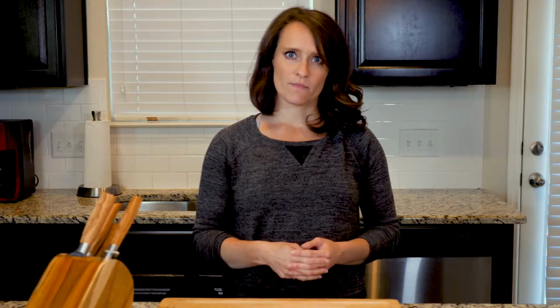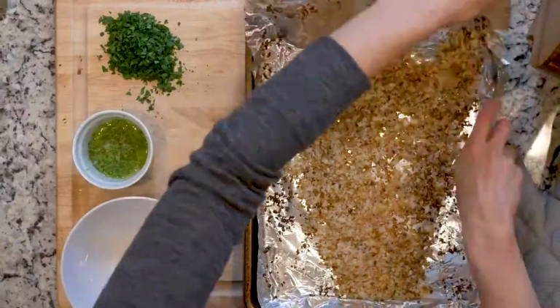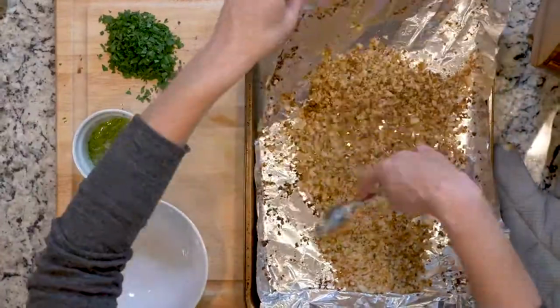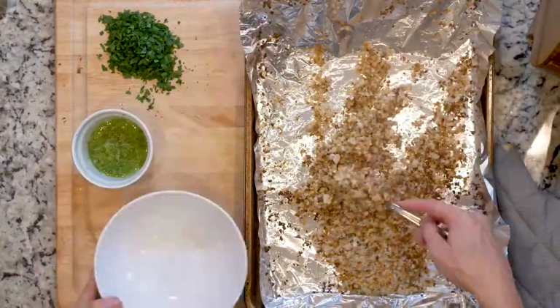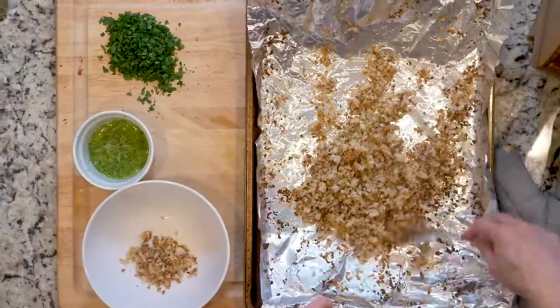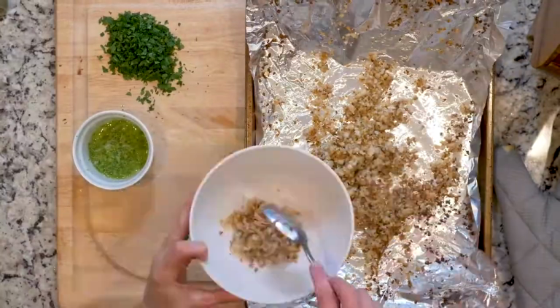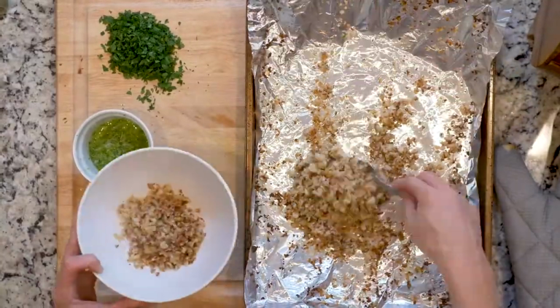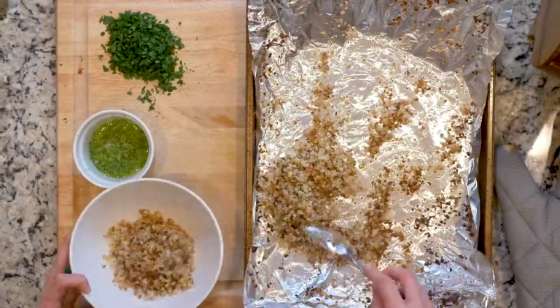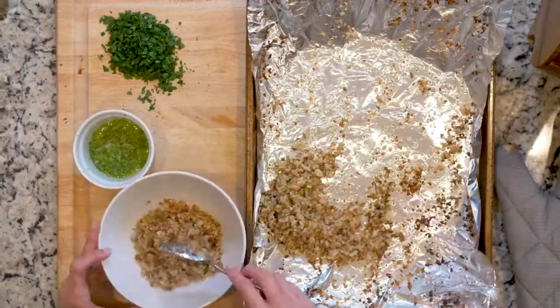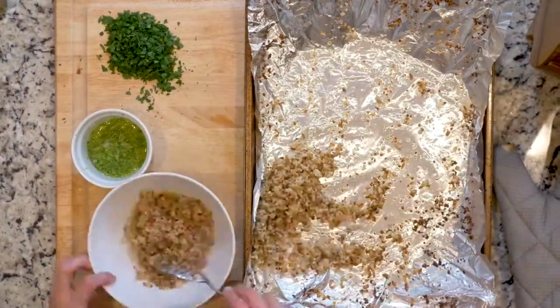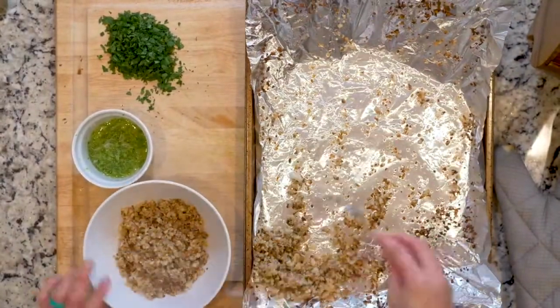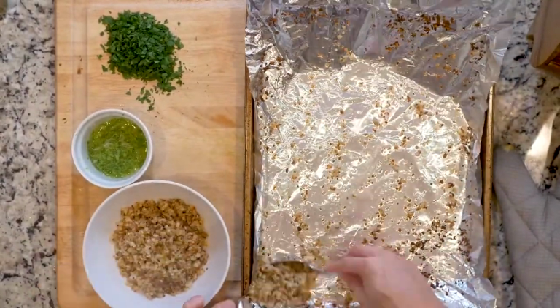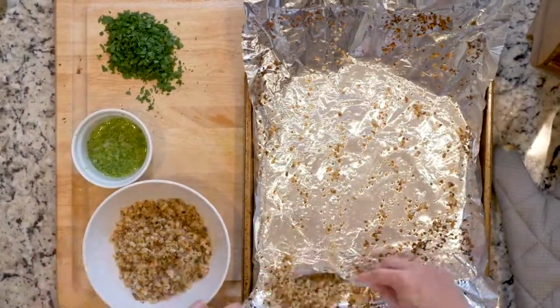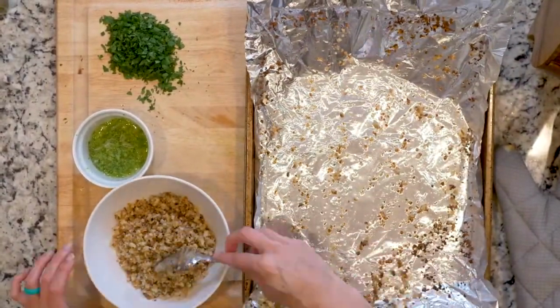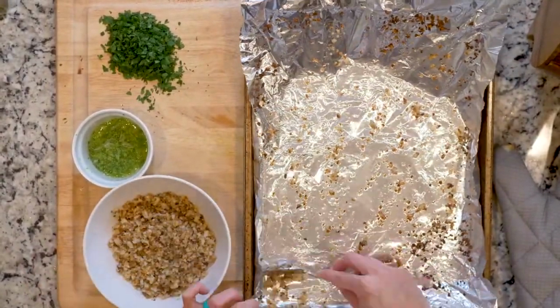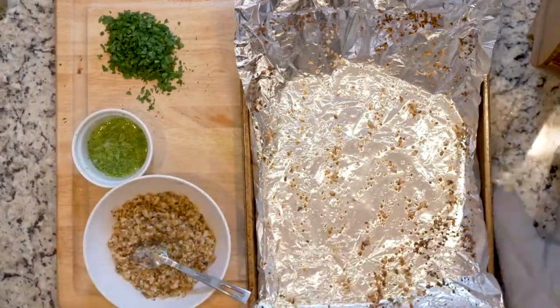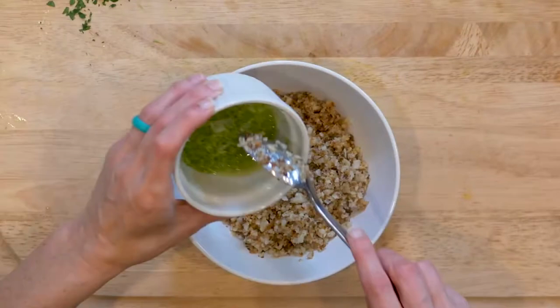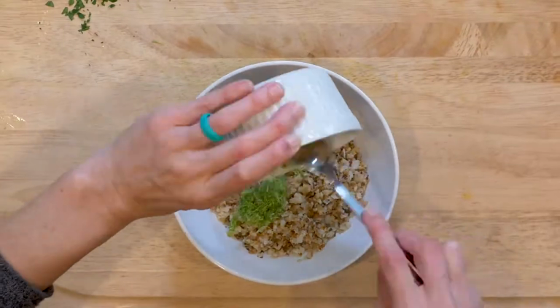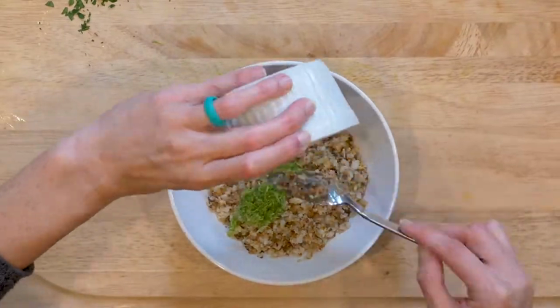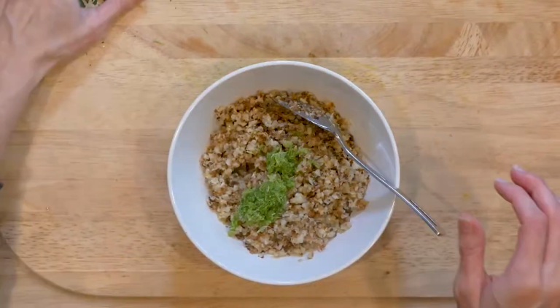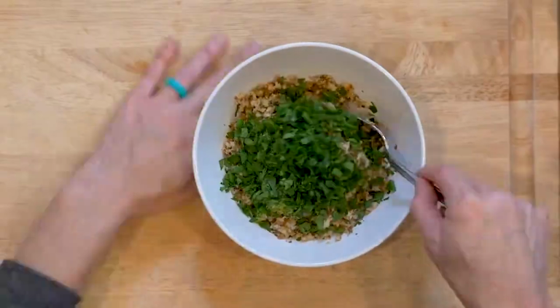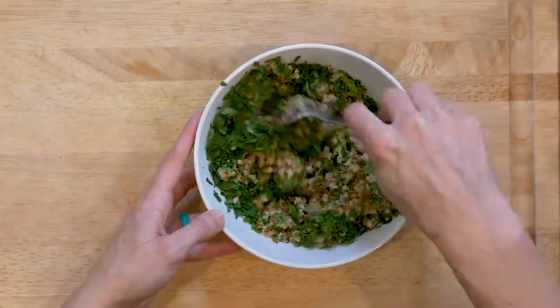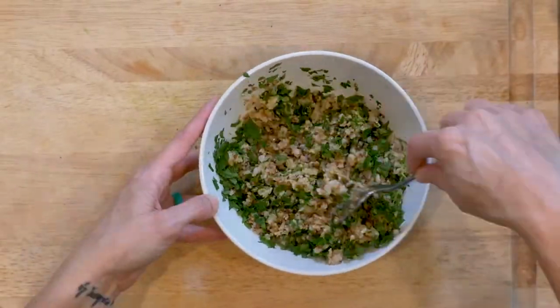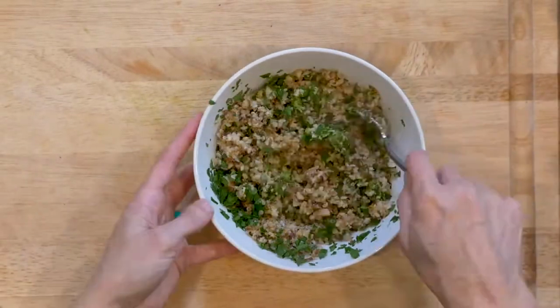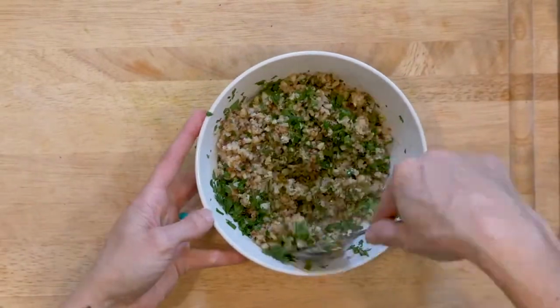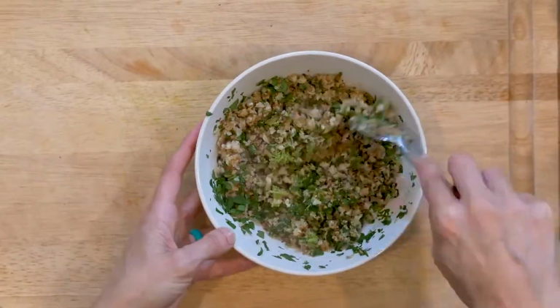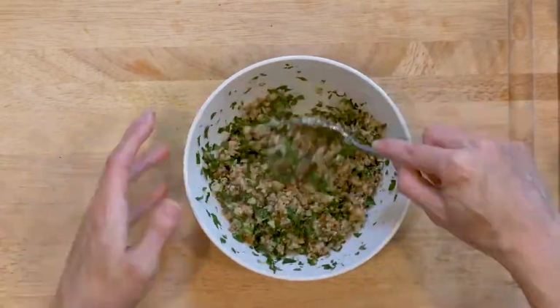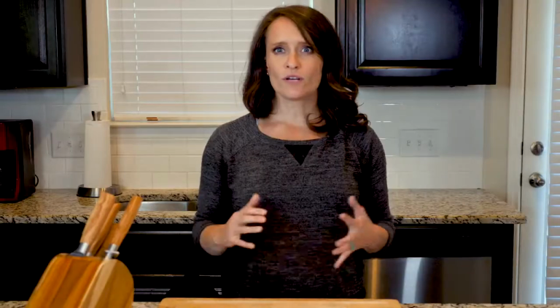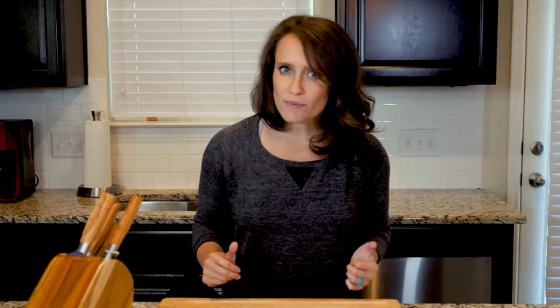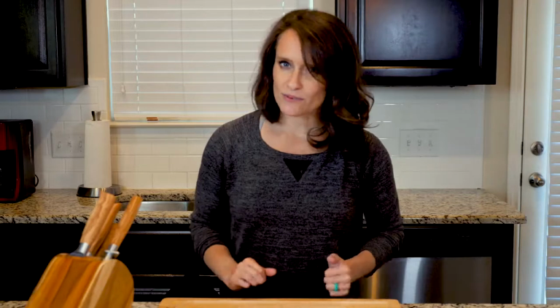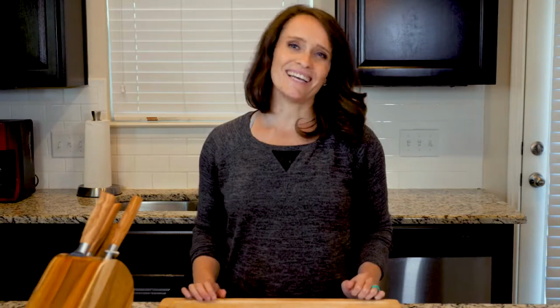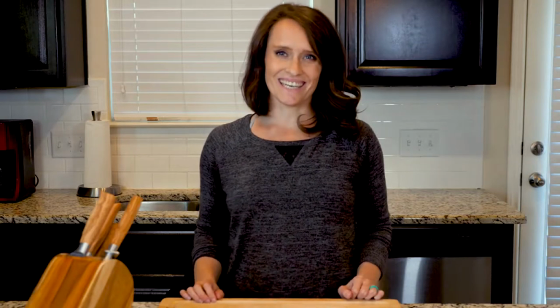Once the cauliflower is roasted to your liking, put it in a medium bowl and mix with the zest and juice from one lime, the parsley, and a pinch of salt if needed. Spoon some cauliflower rice into a bowl, grab a spoon, and dig in.